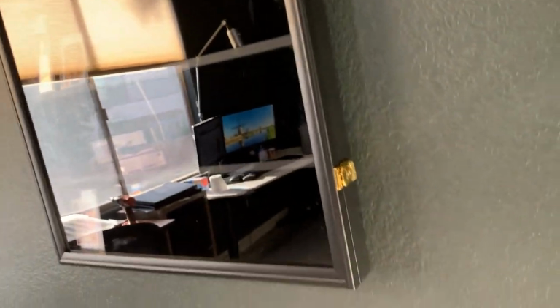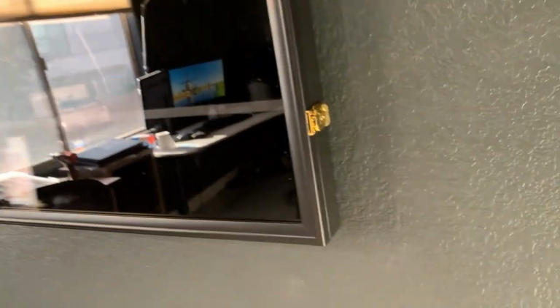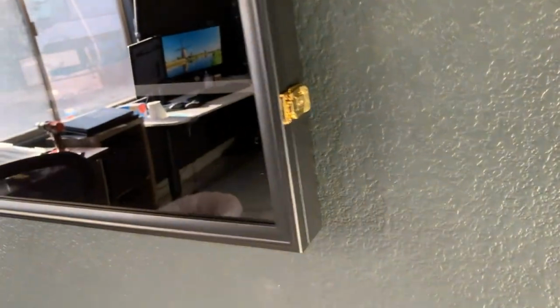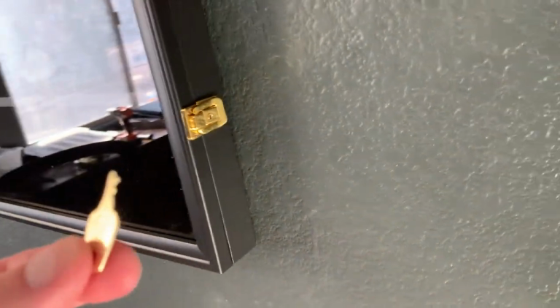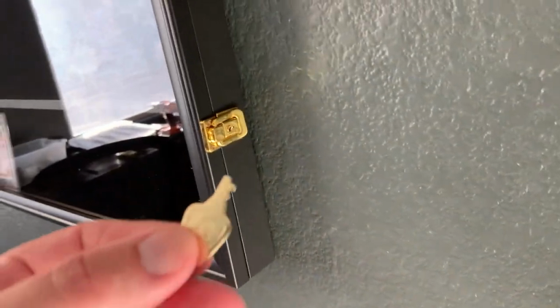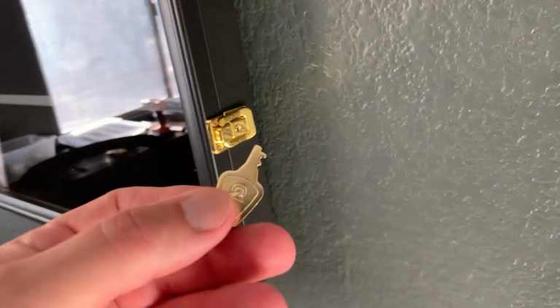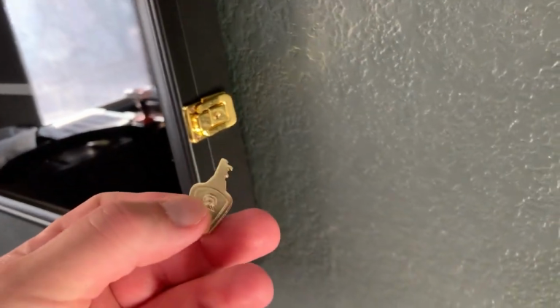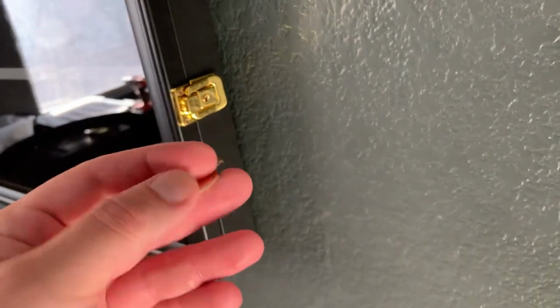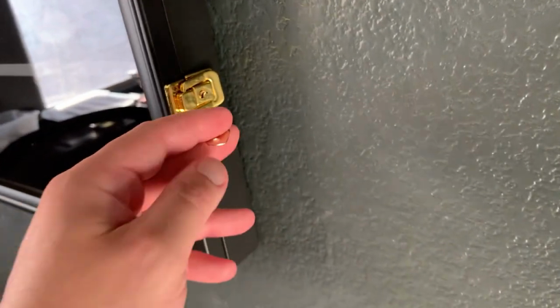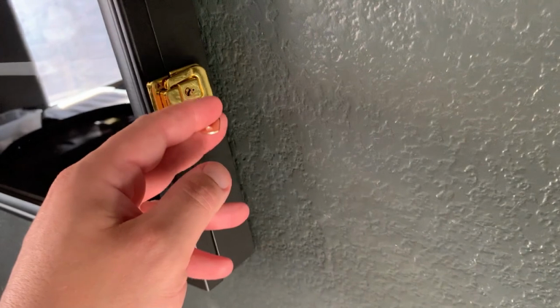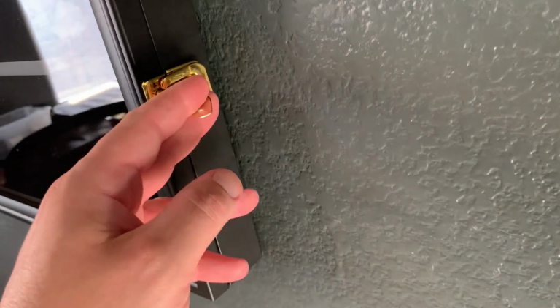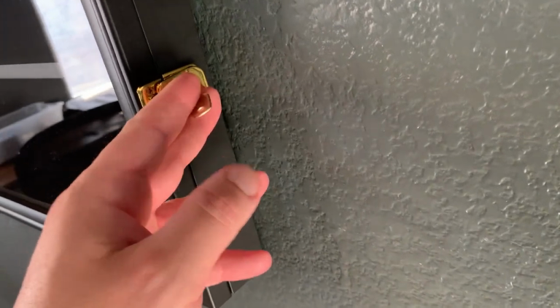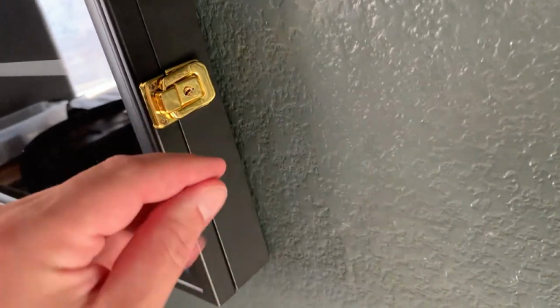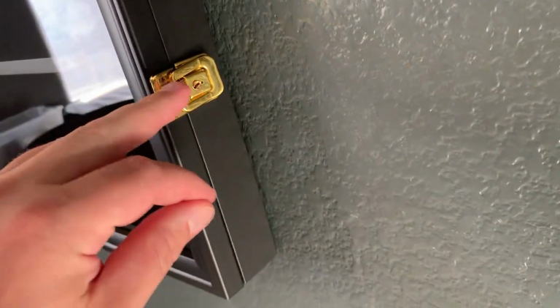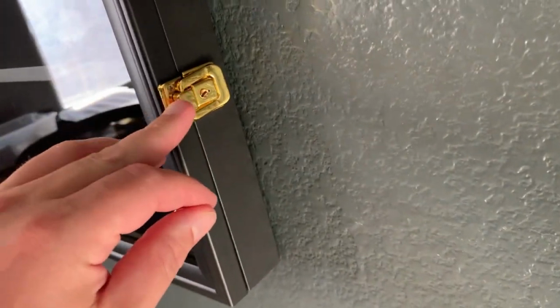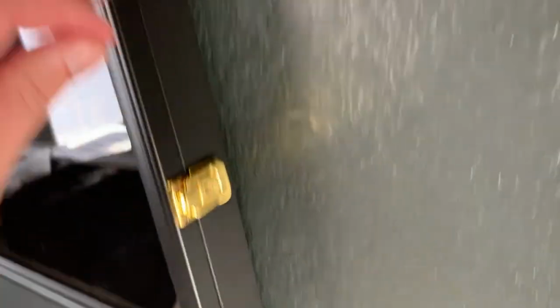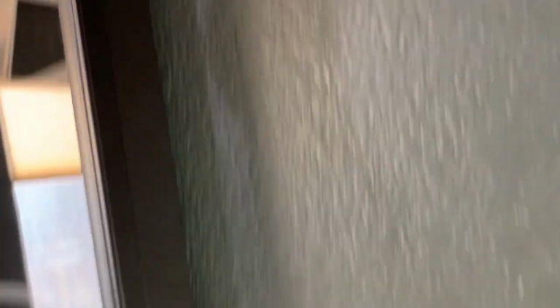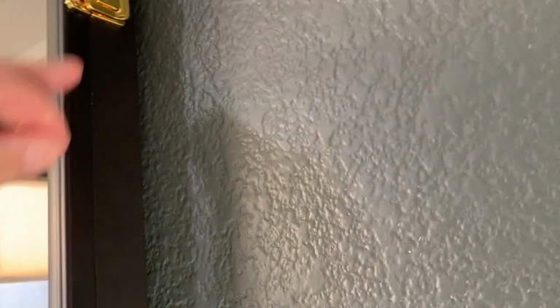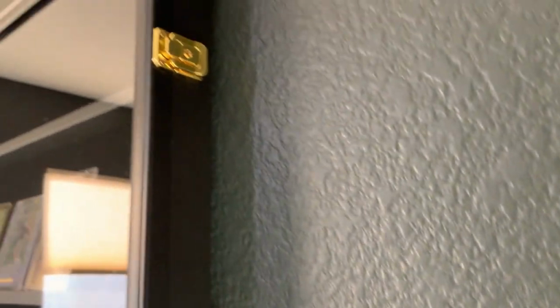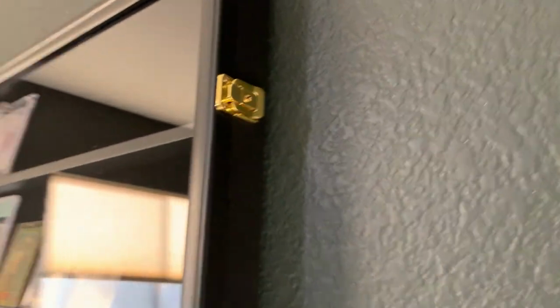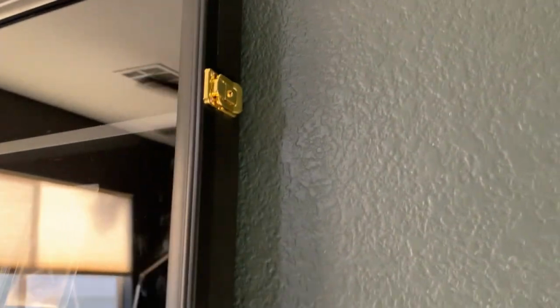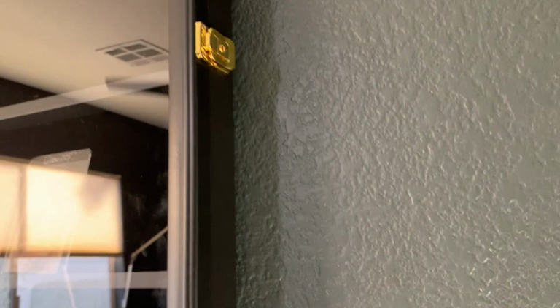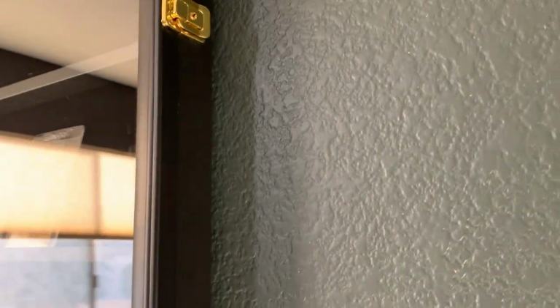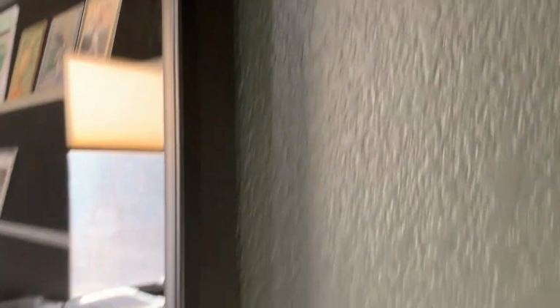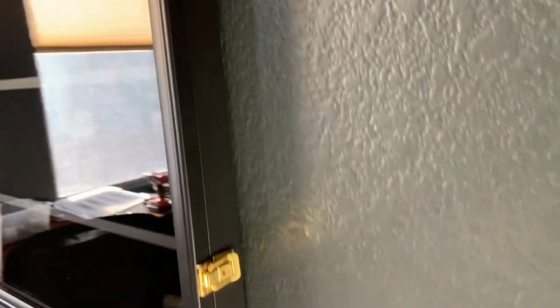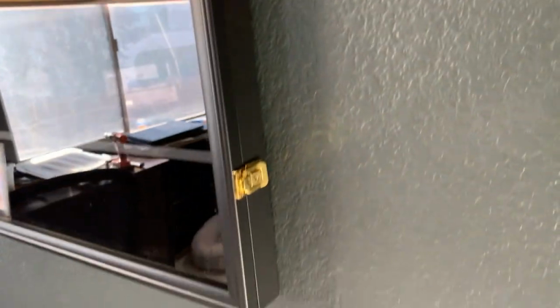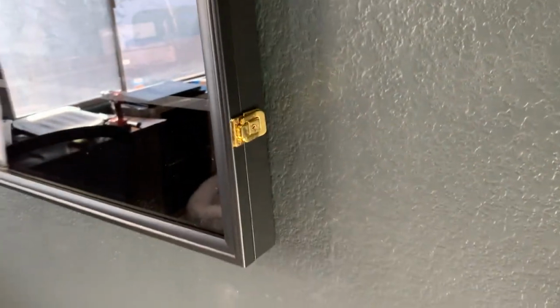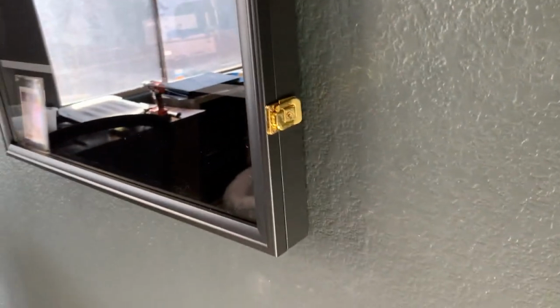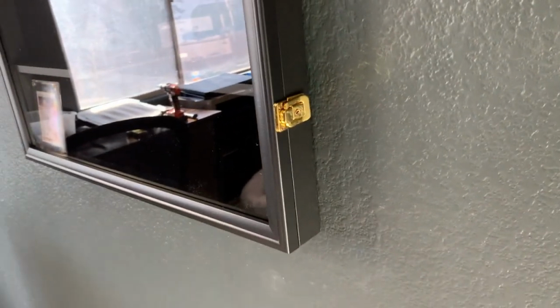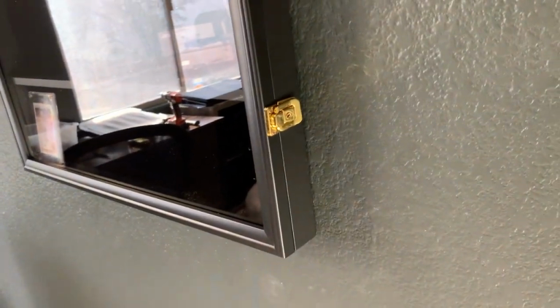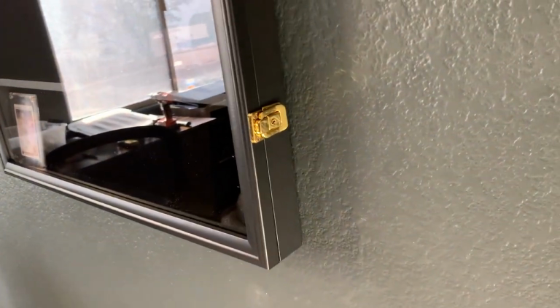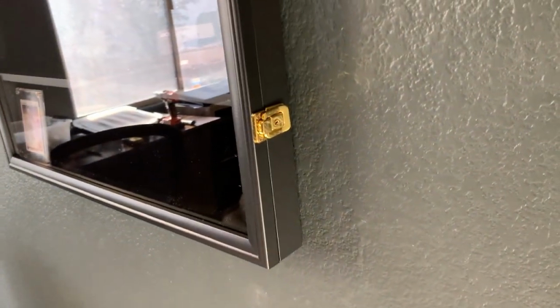I also like the fact that this comes with two little keys. This isn't going to be the best lock in the world, but it is nice — if you have someone working on your house or someone you don't know that well, you can lock it up, and that's a great way to do it.